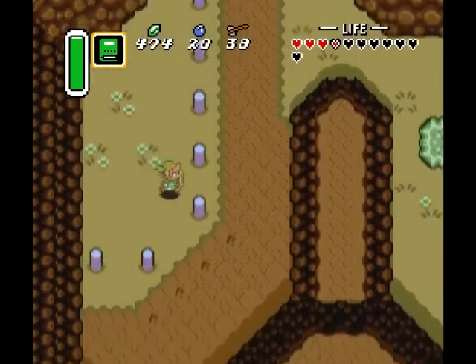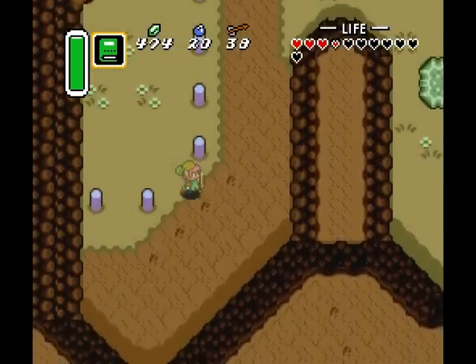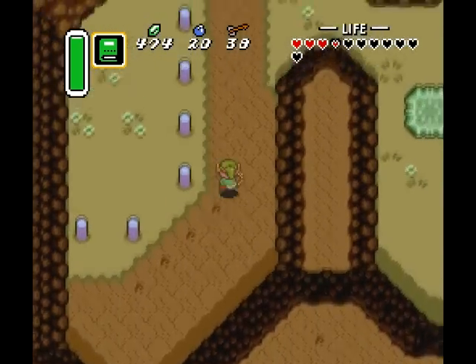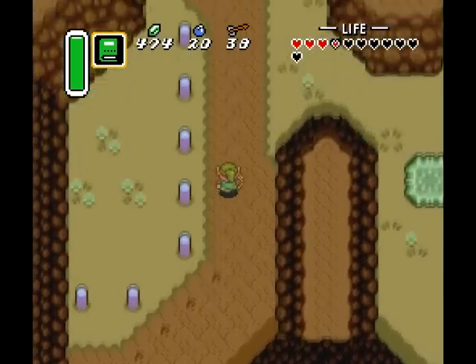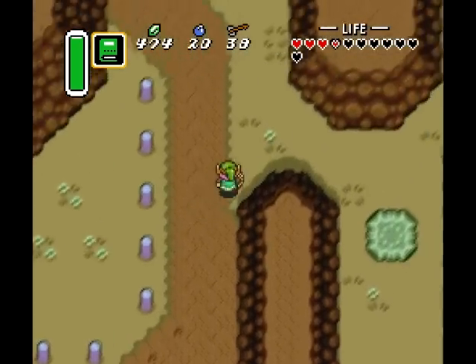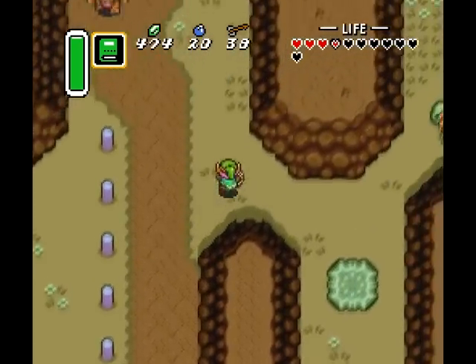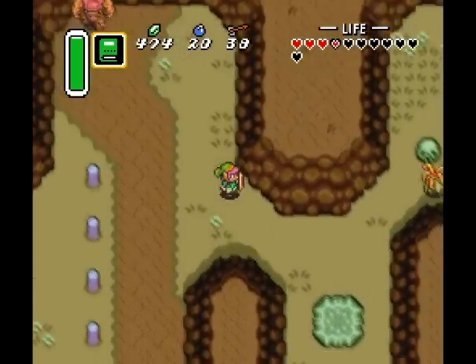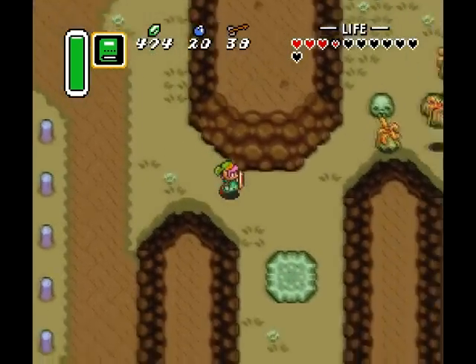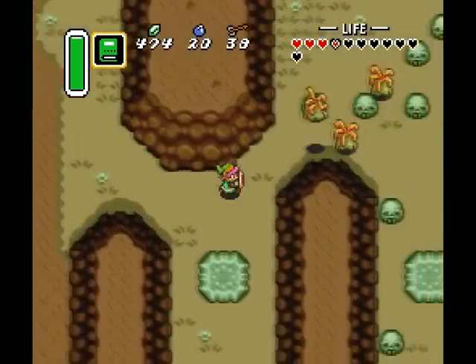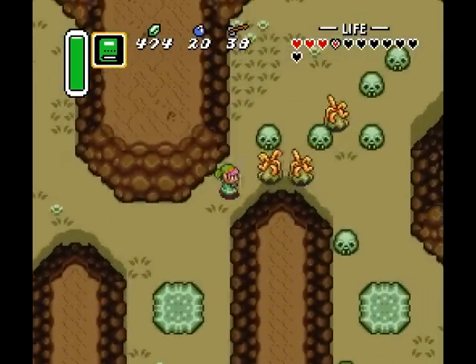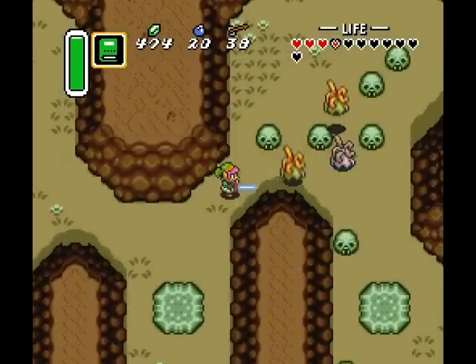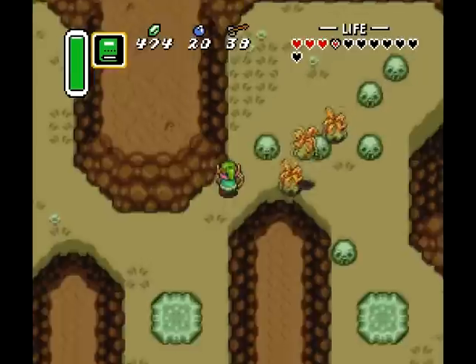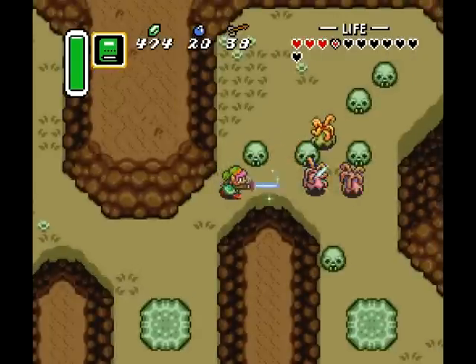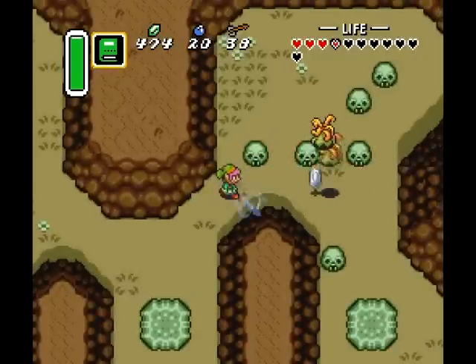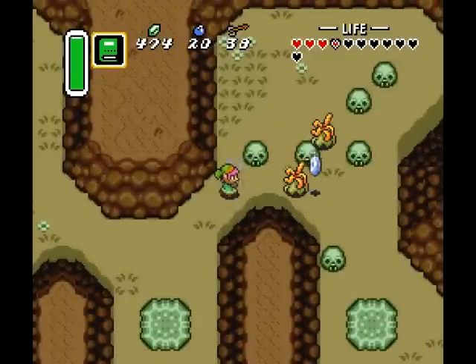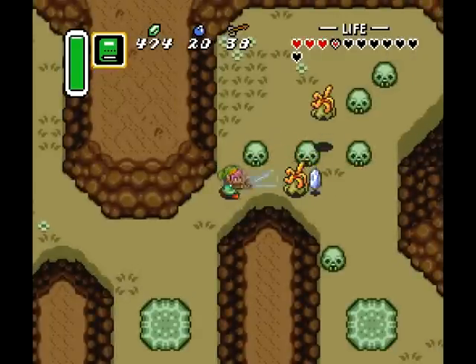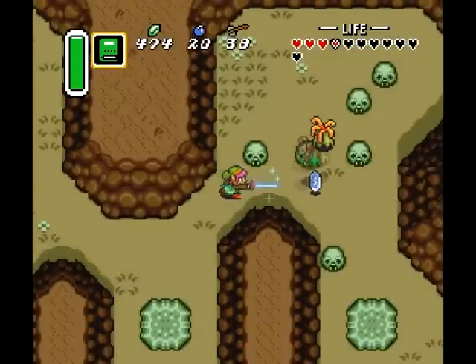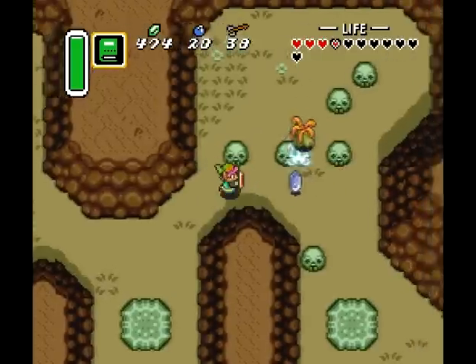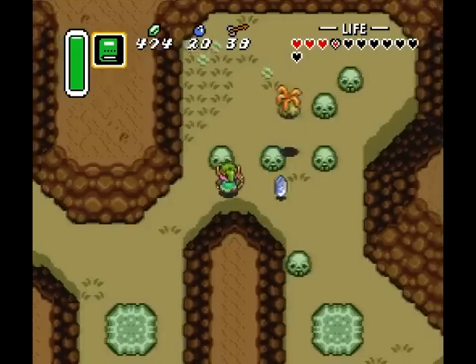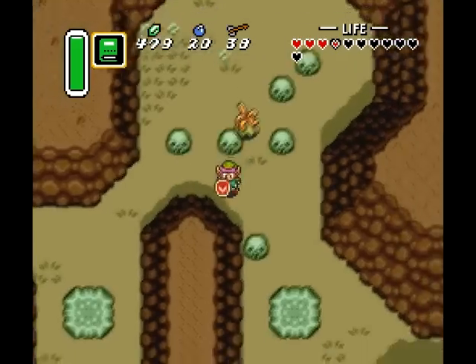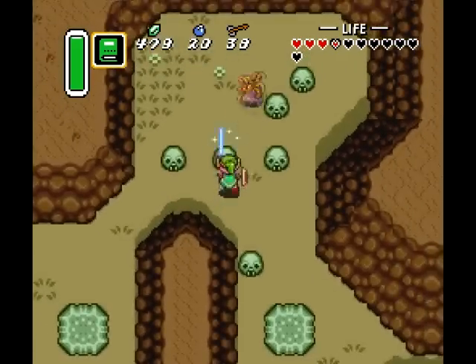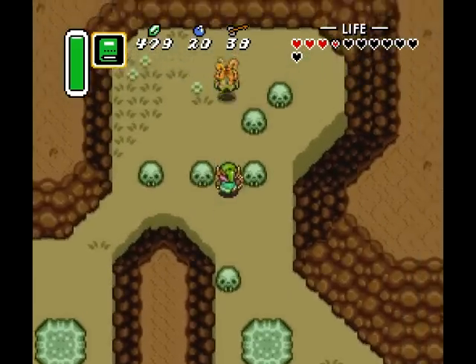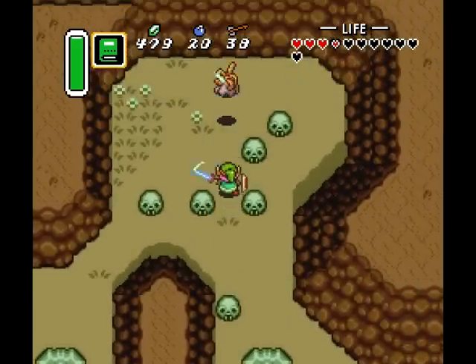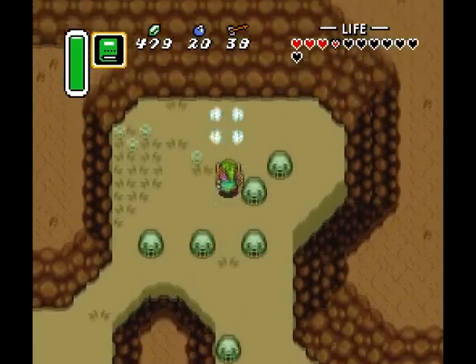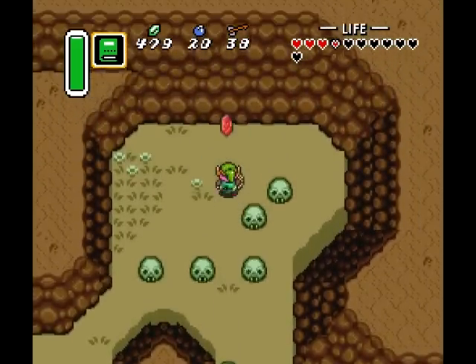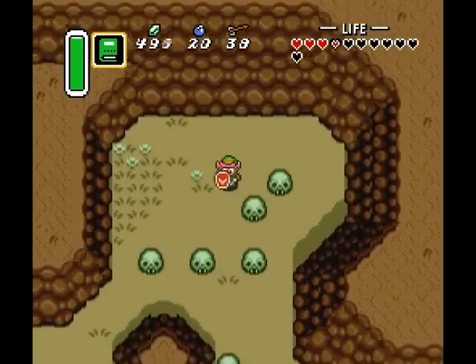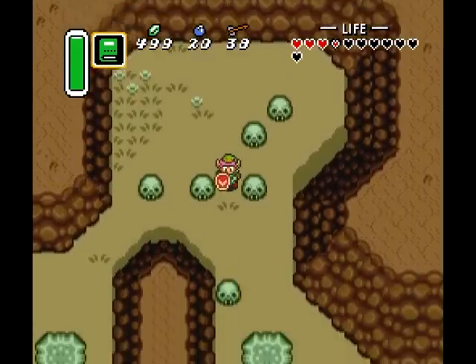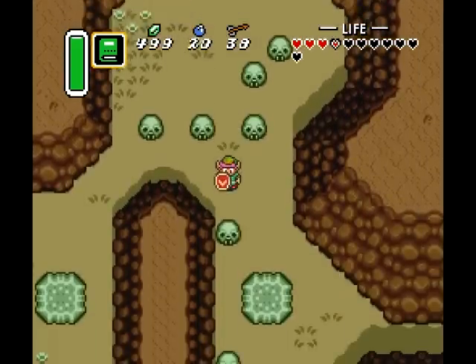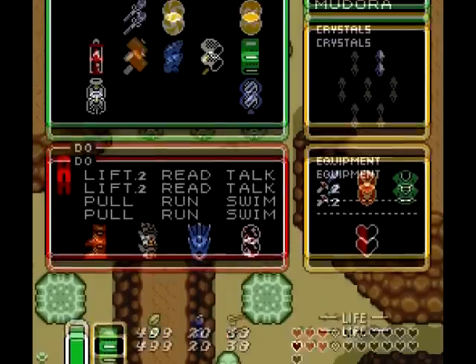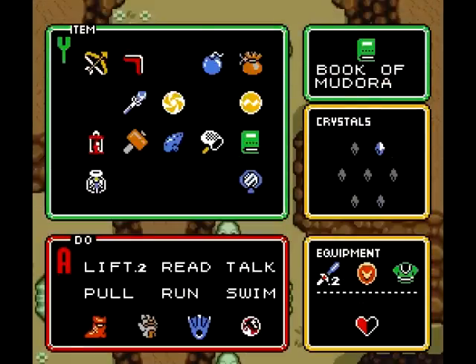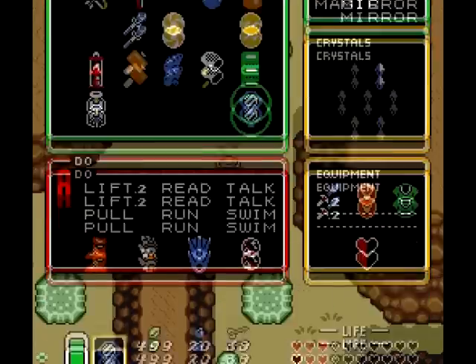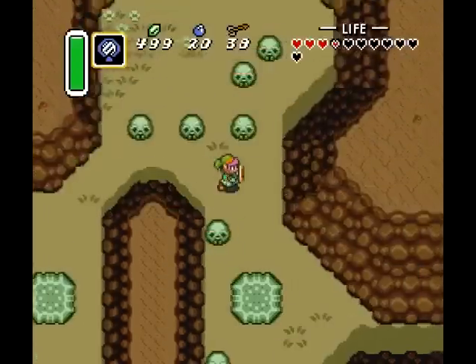We're gonna do two things here. The first is to go ahead and get some money. The second is we're gonna go ahead and get the final piece of magic. The money we actually found in the light world previously — I just didn't pick it up because I had so goddamn much at the time.